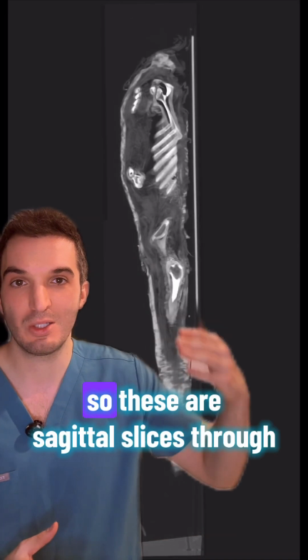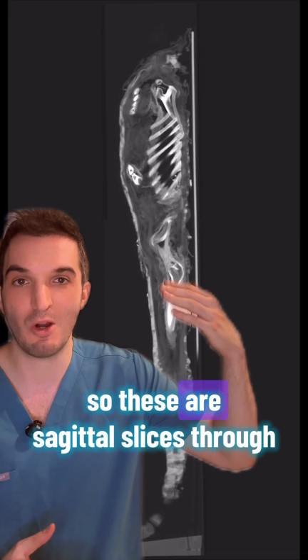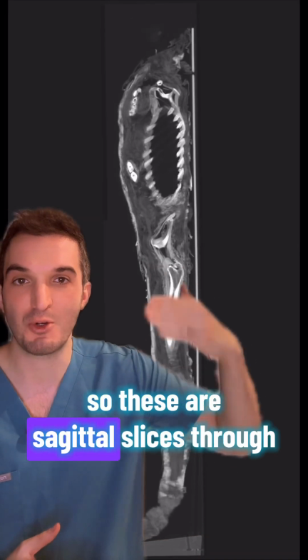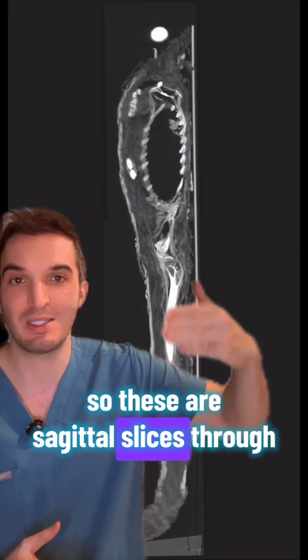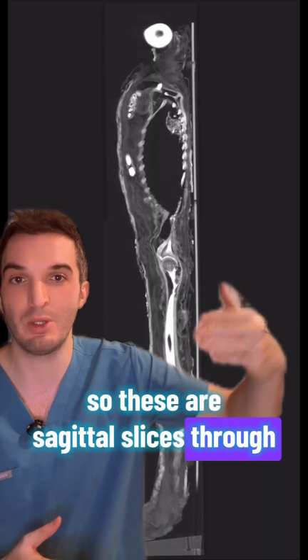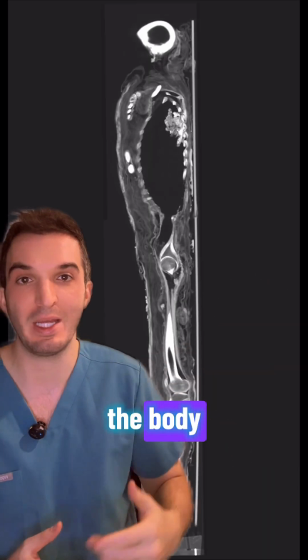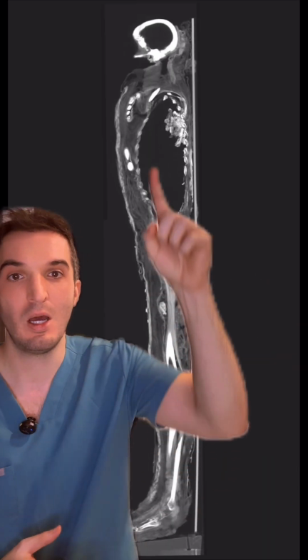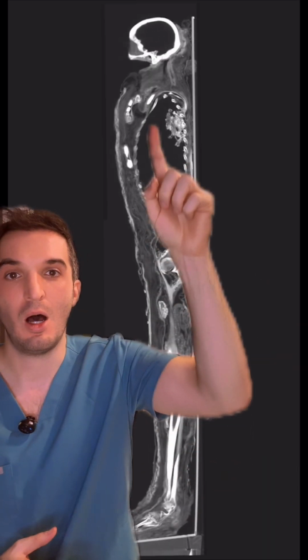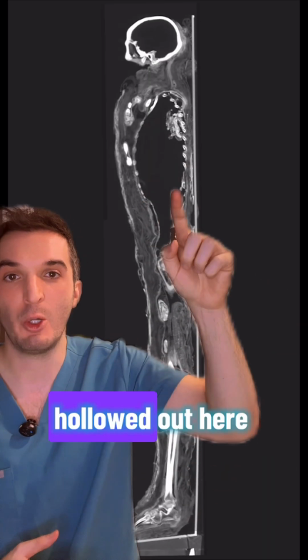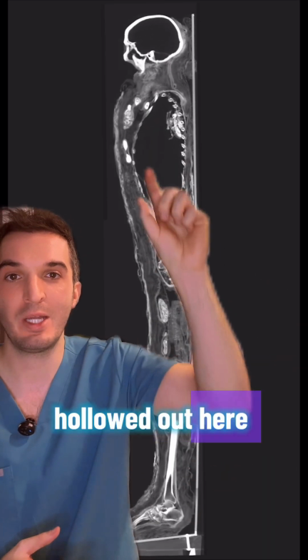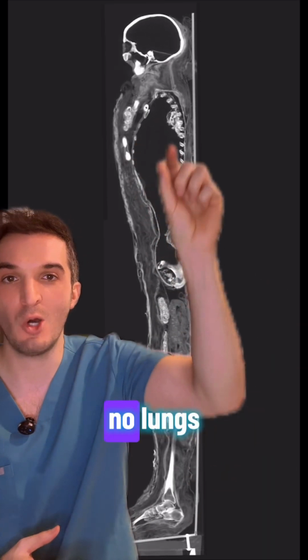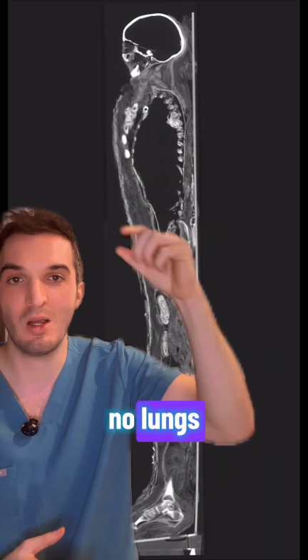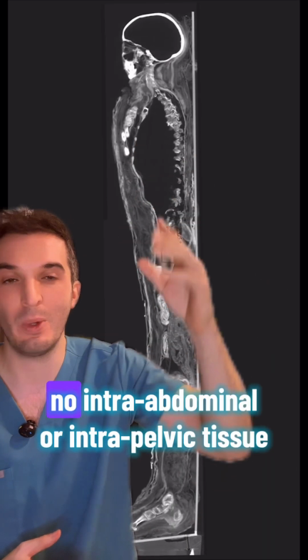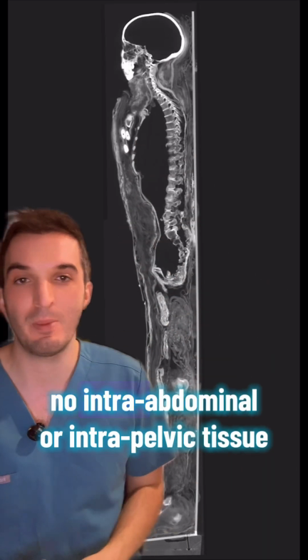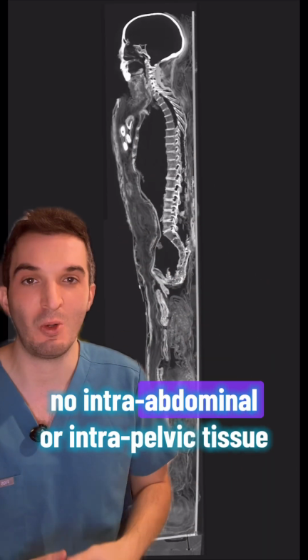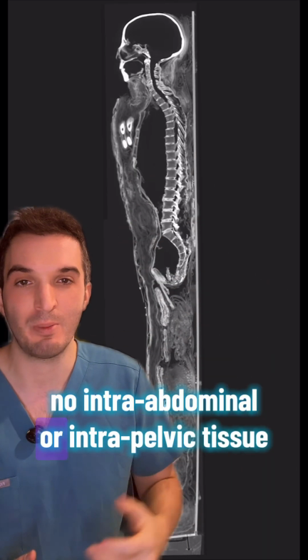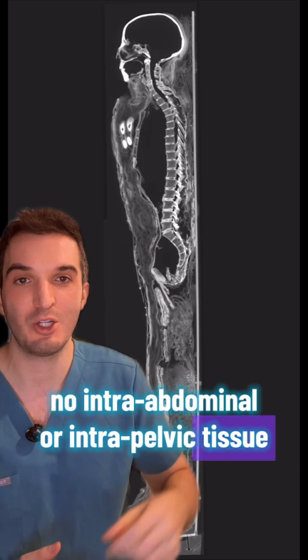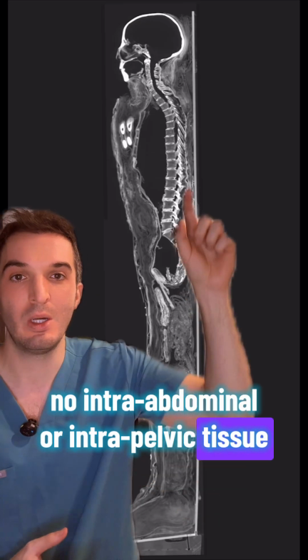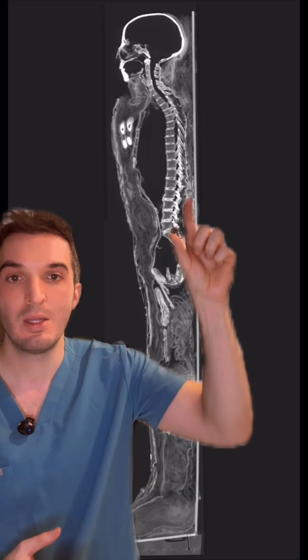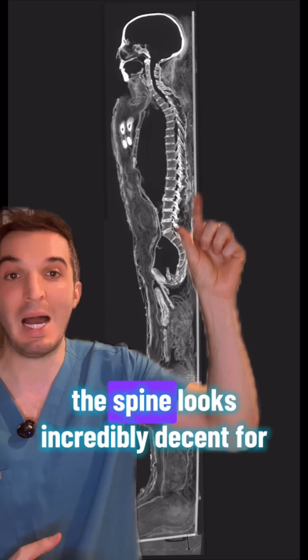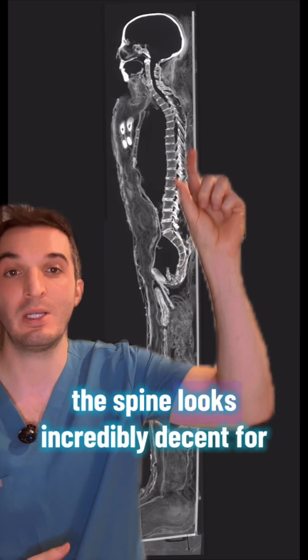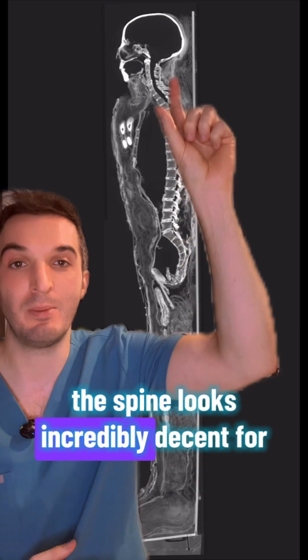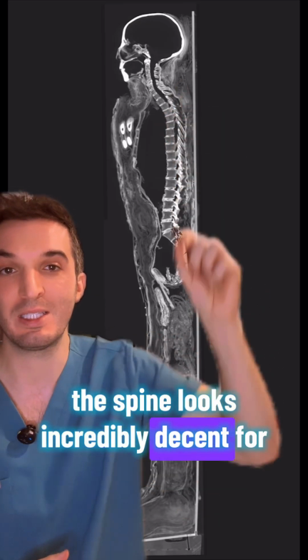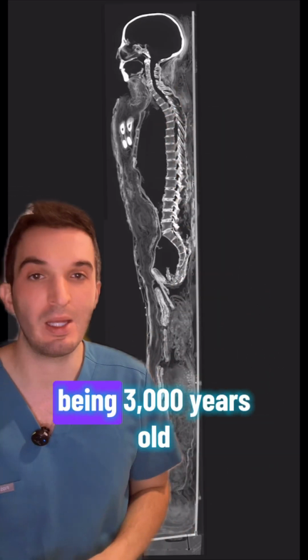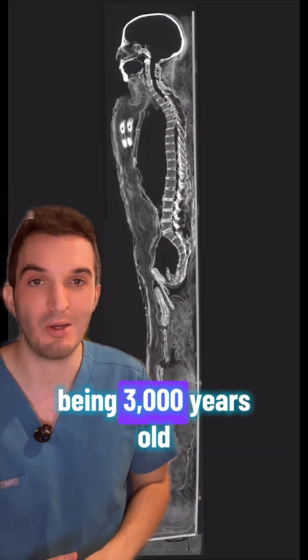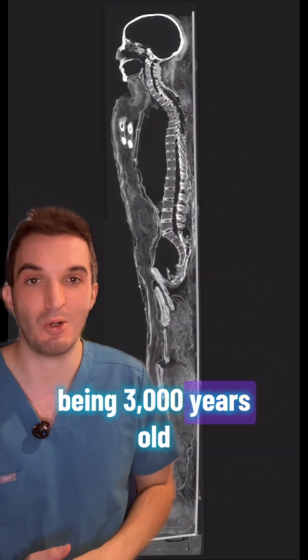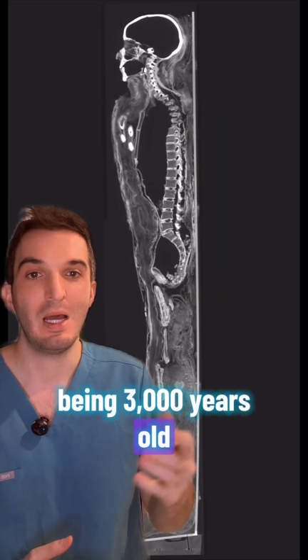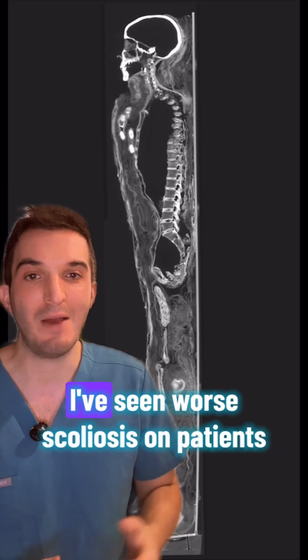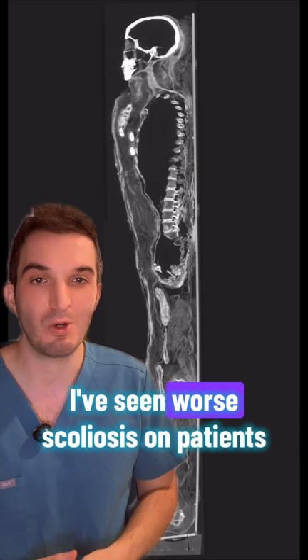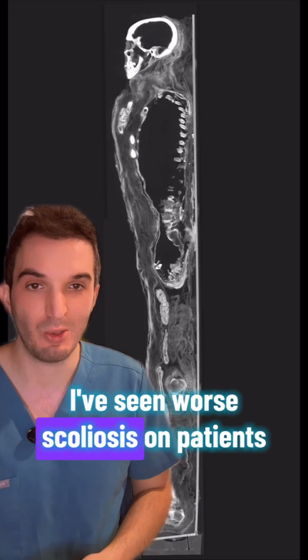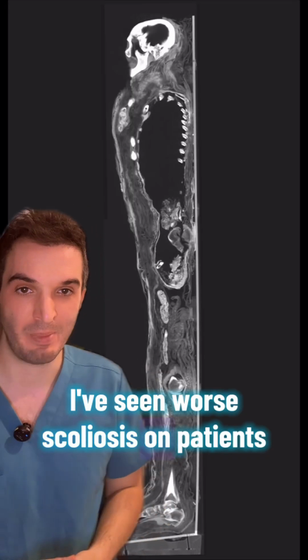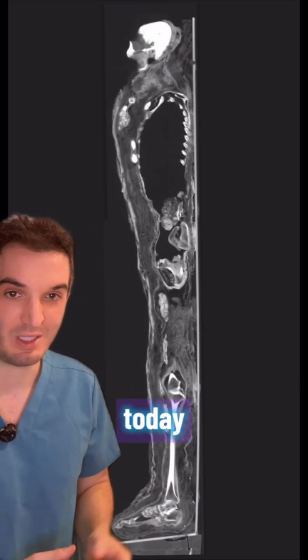These are sagittal slices through the body — hollowed out here, no lungs, no intra-abdominal or intra-pelvic tissue. The spine looks incredibly decent for being 3,000 years old. I've seen more scoliosis on patients today.